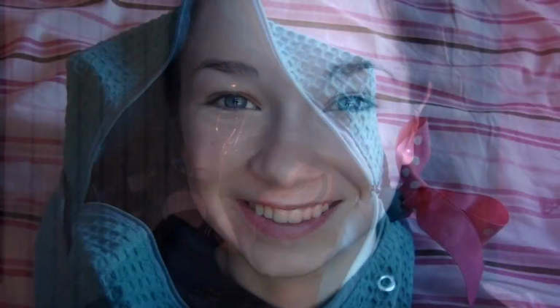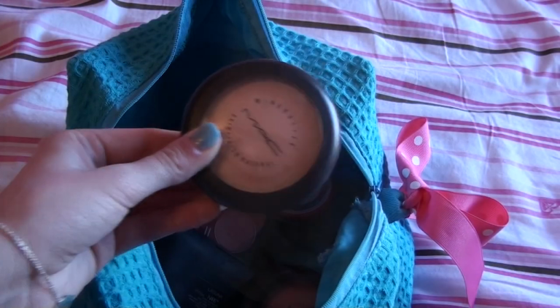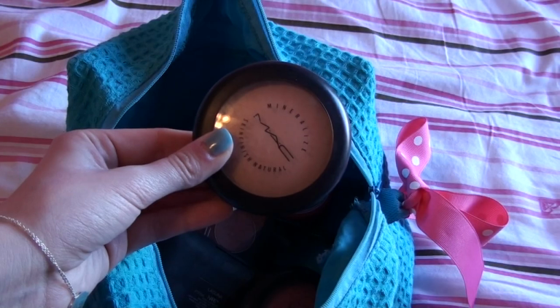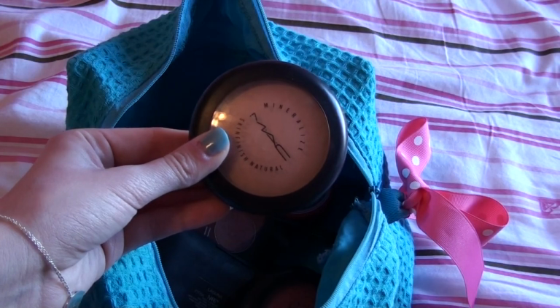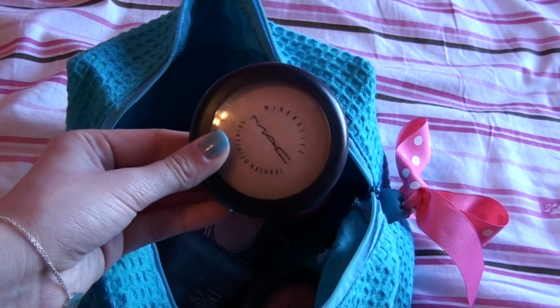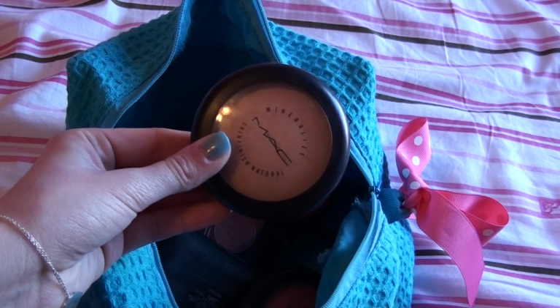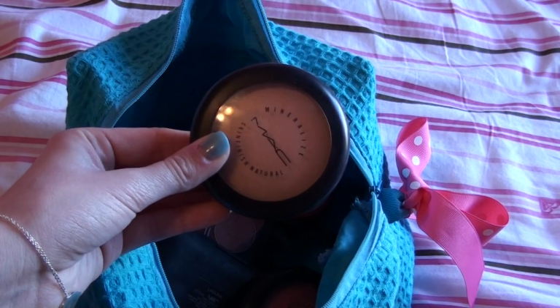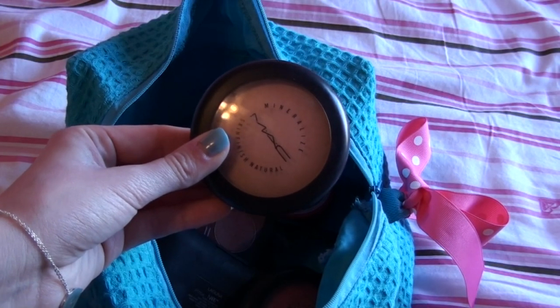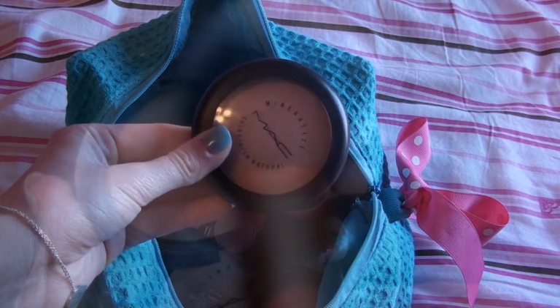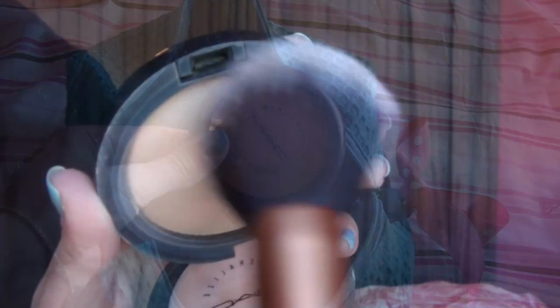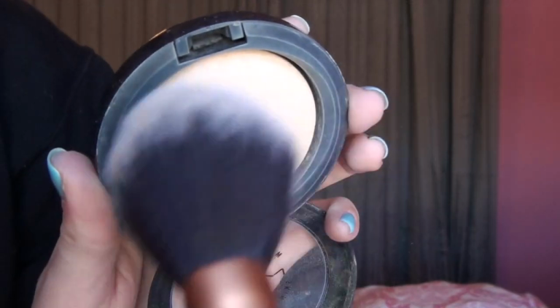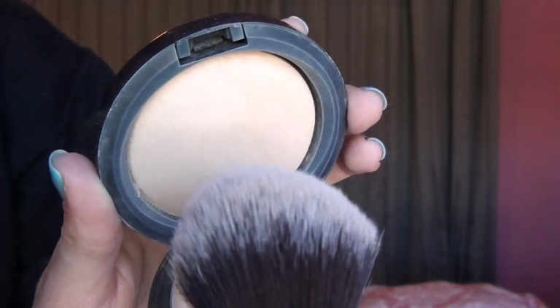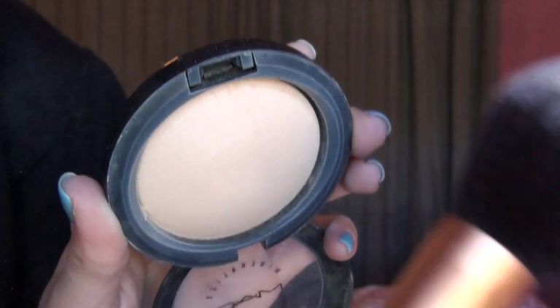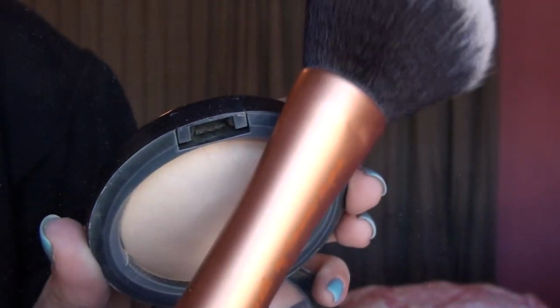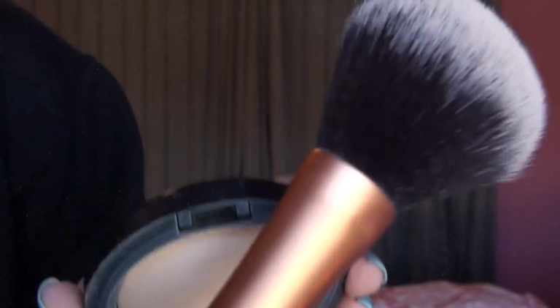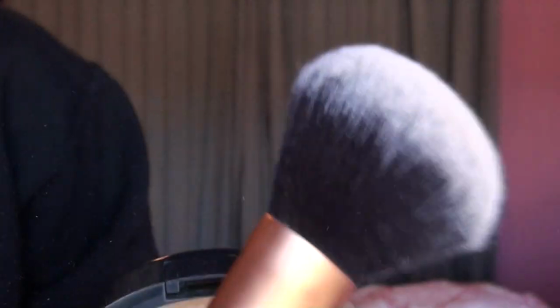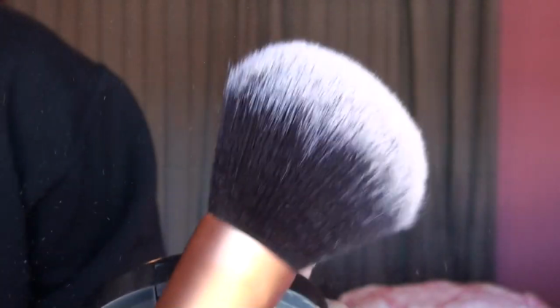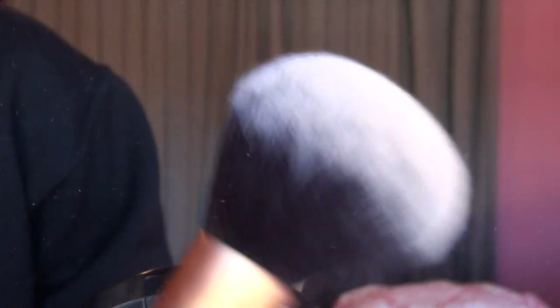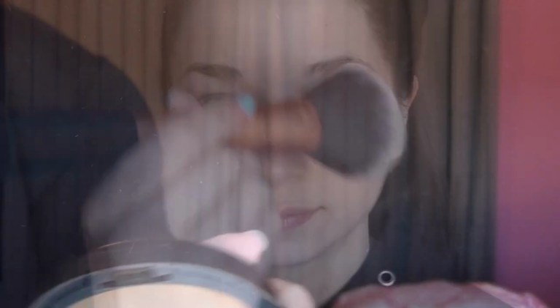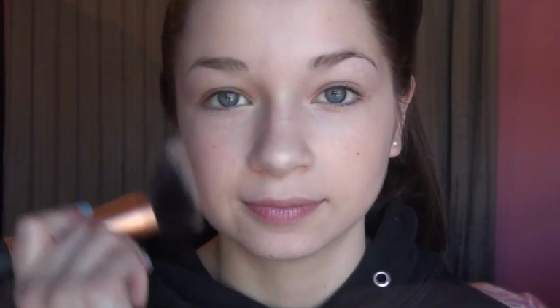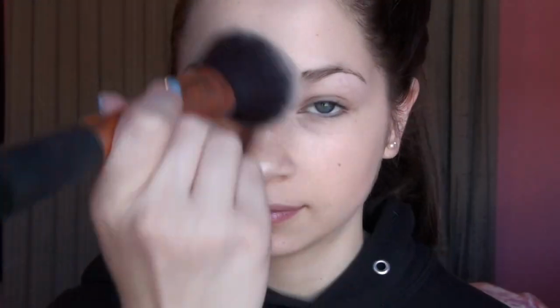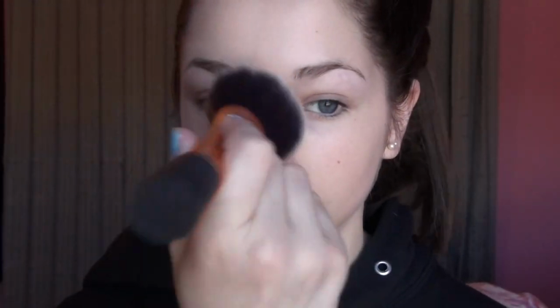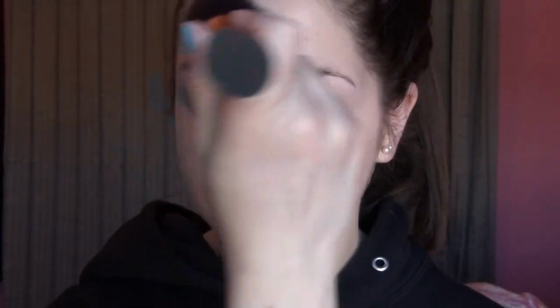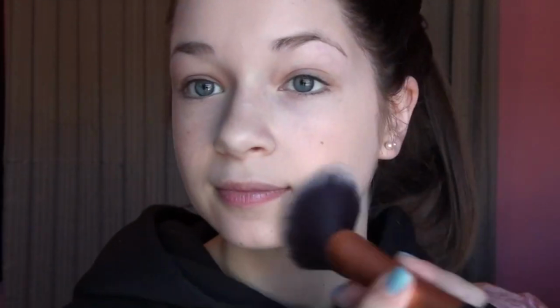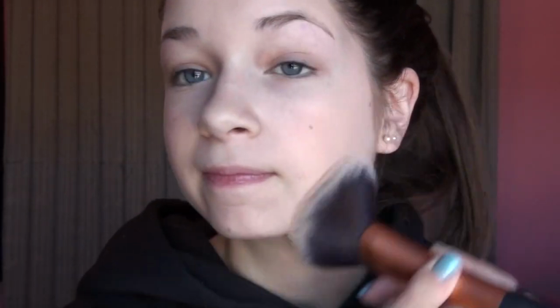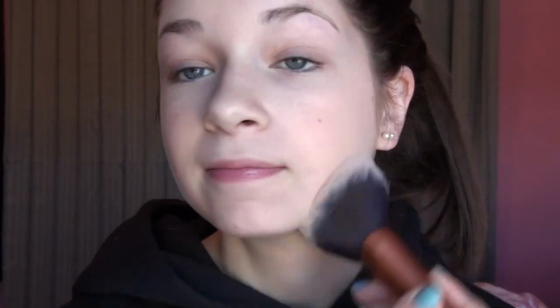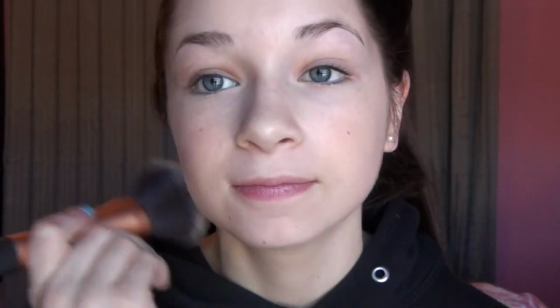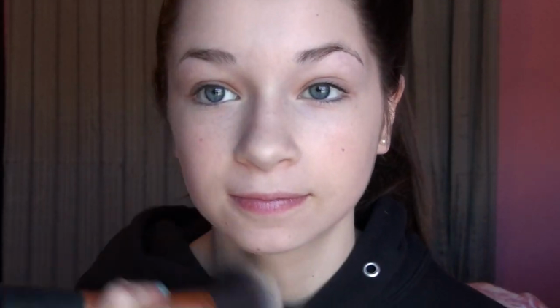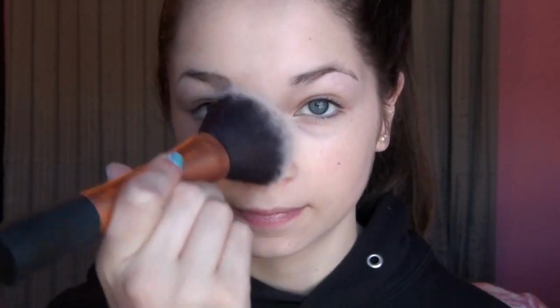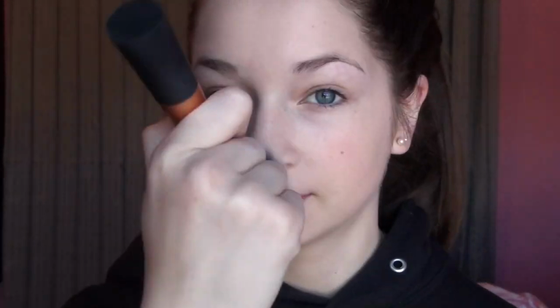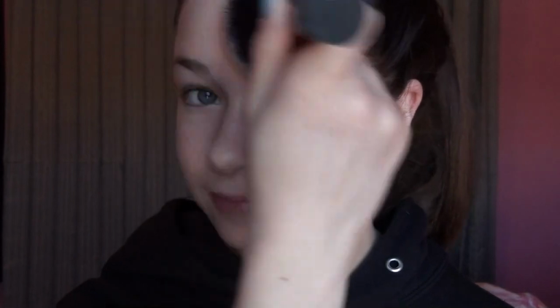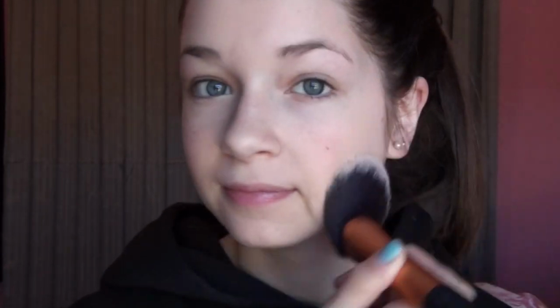Now you definitely want to set your BB cream with a powder because it tends to have an oily effect. So I'm going to be taking the MAC Mineralize Skin Finish Natural and applying this onto my face.